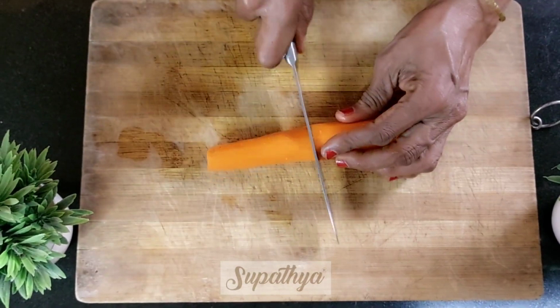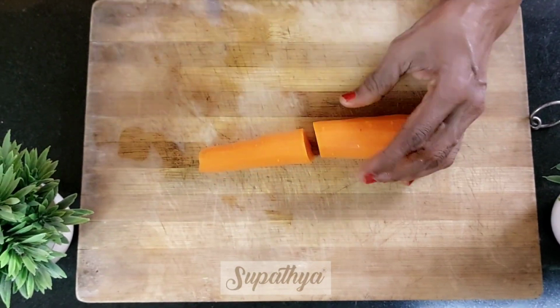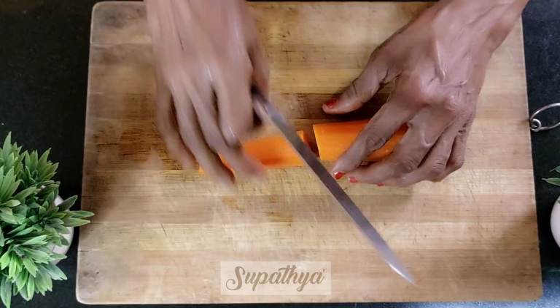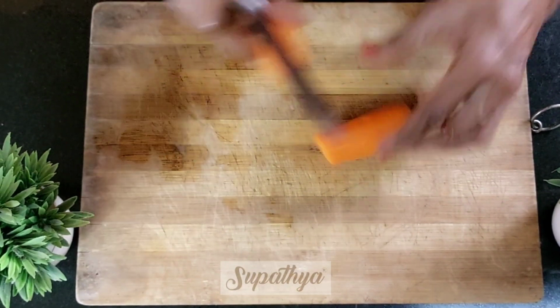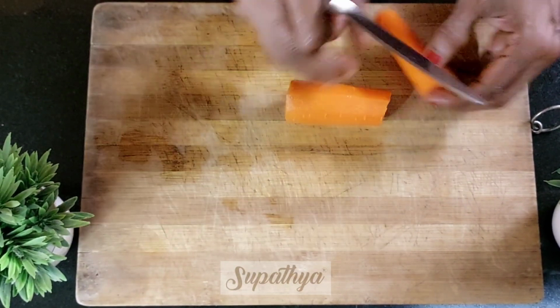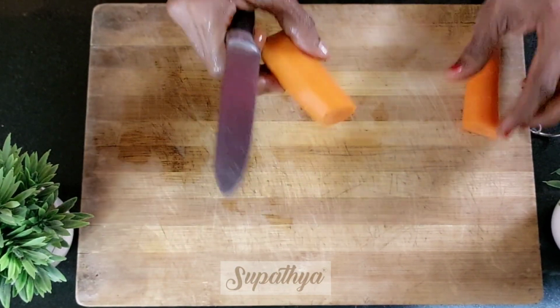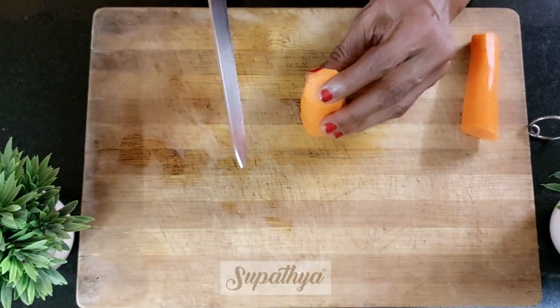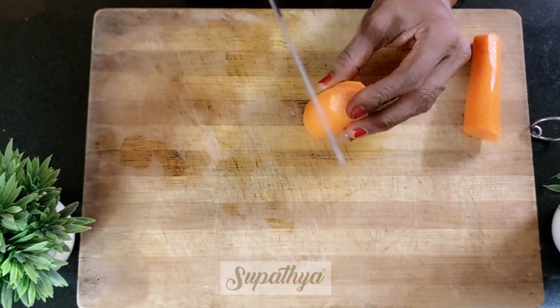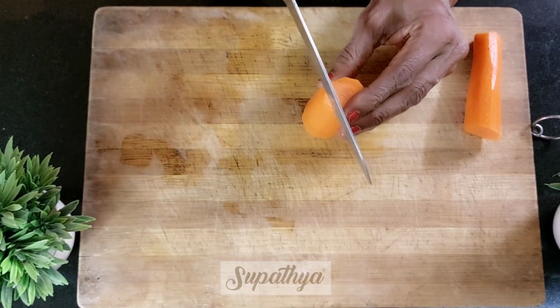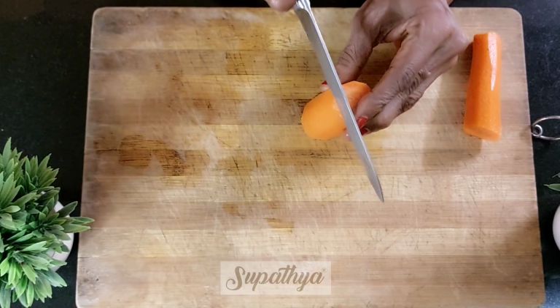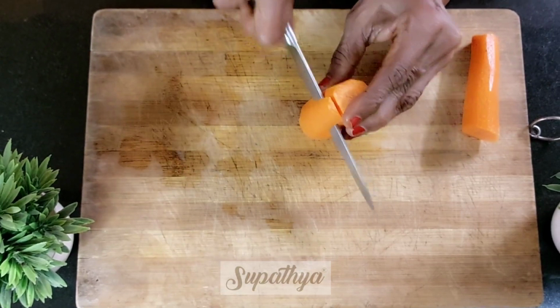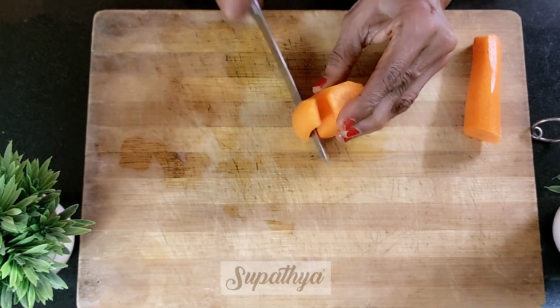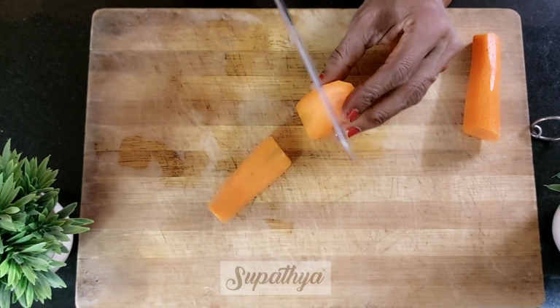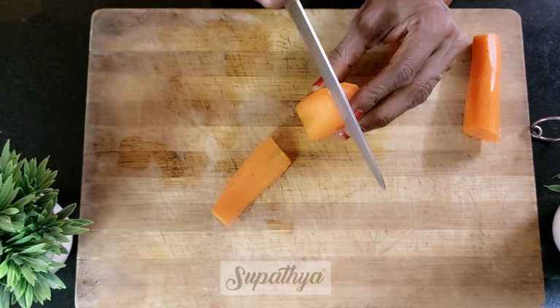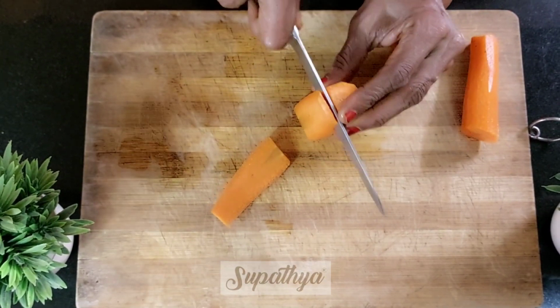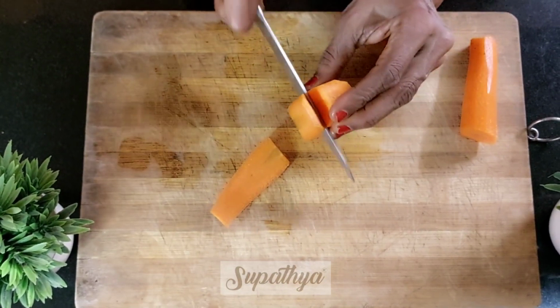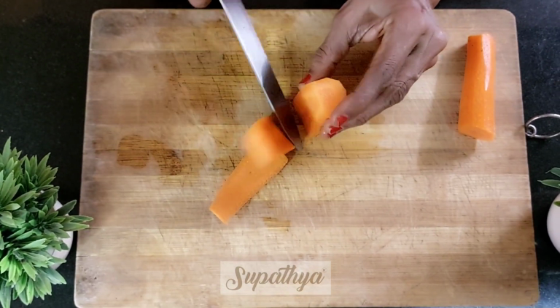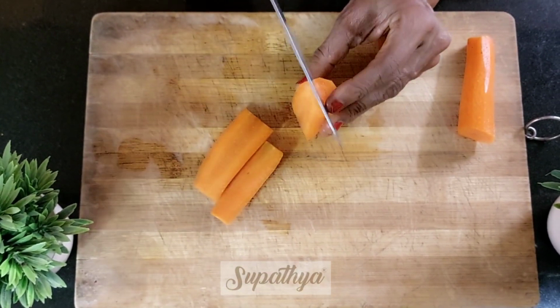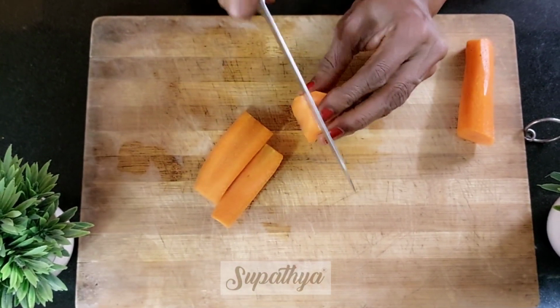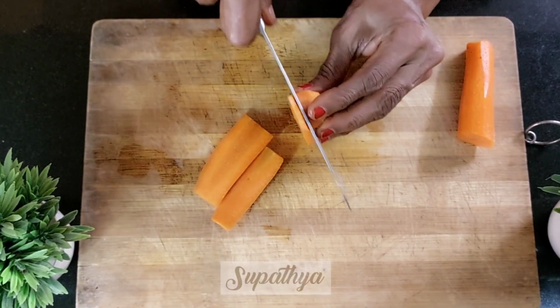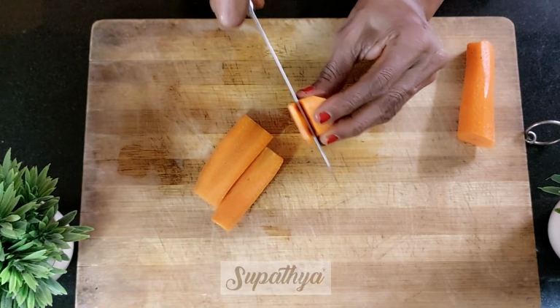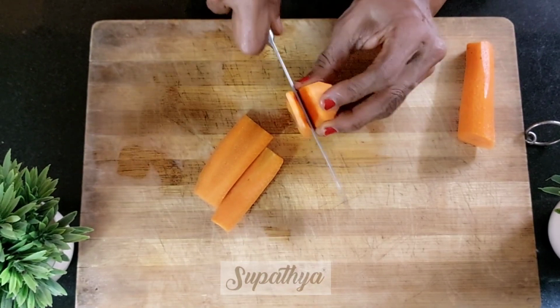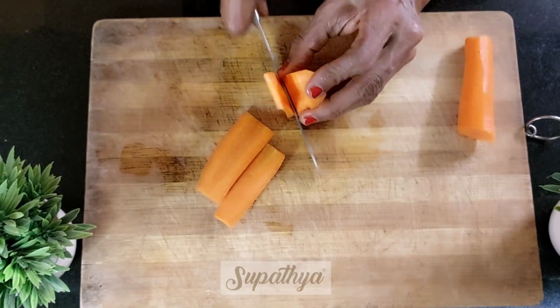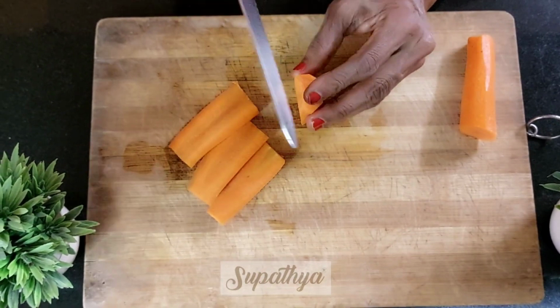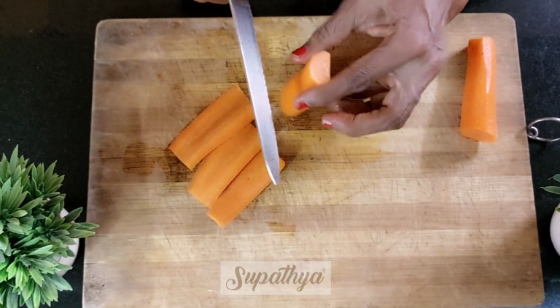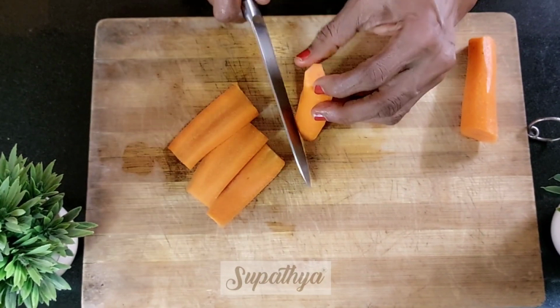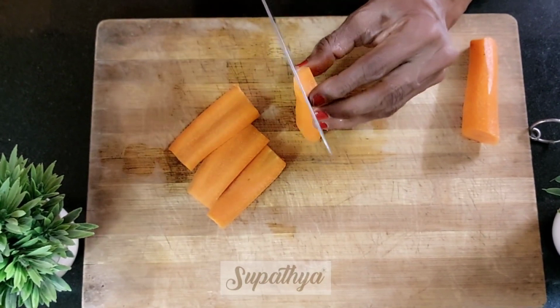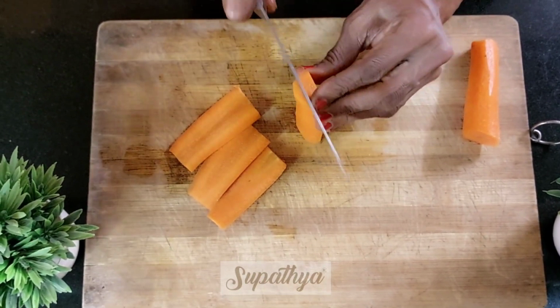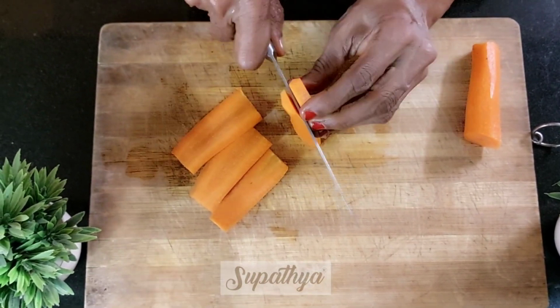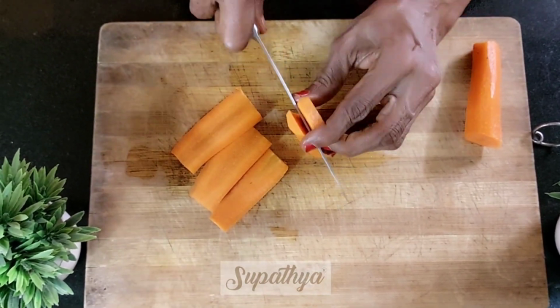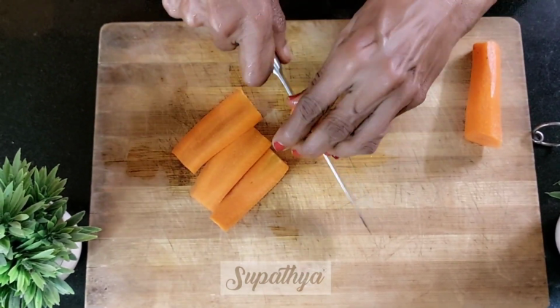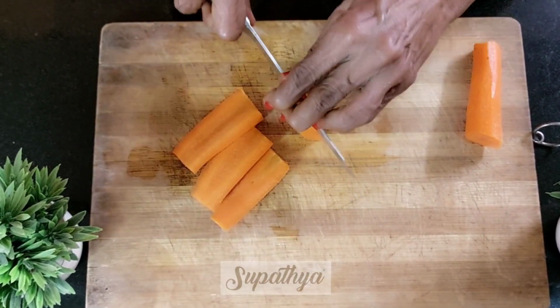We begin with cutting it at the center, and with each piece we place it vertically and slice it into thin slices like you see here. It goes without saying that we would require a sharp knife to be cutting them into slices like this.